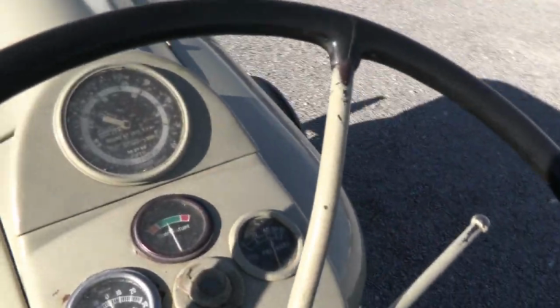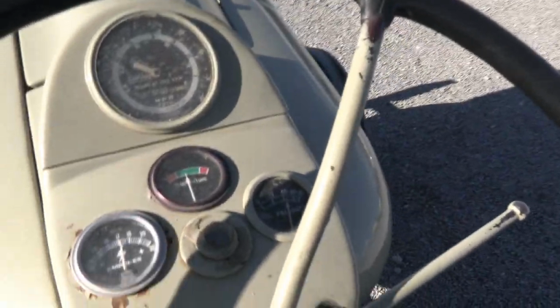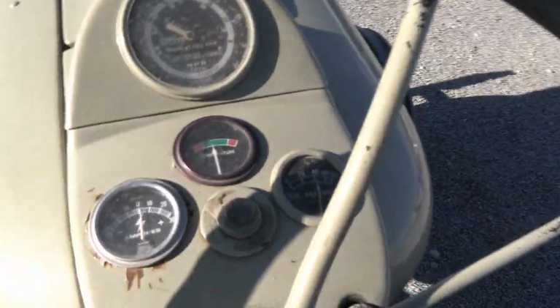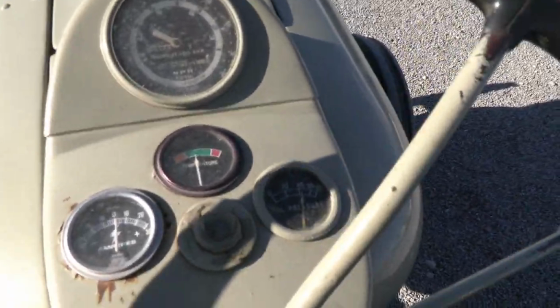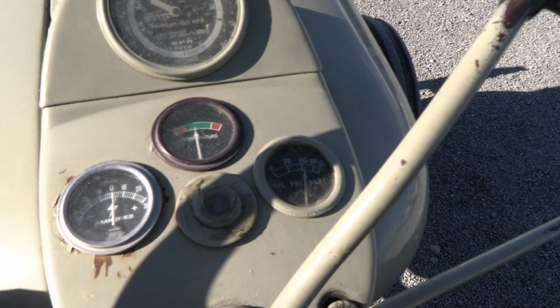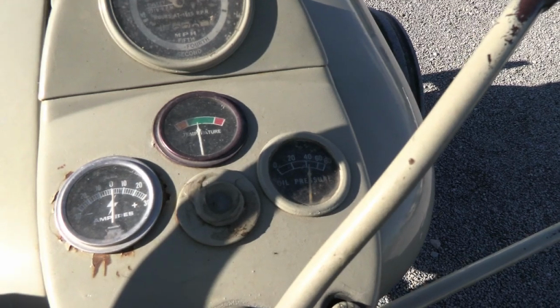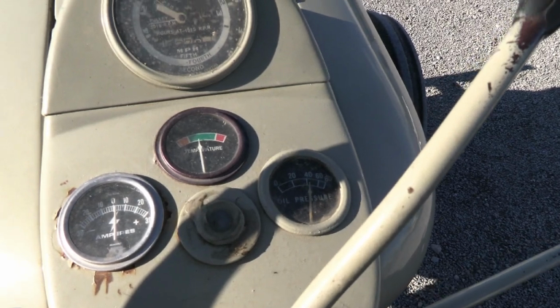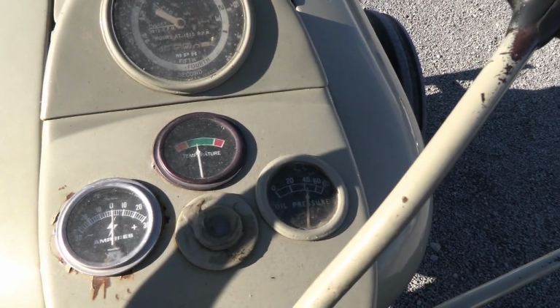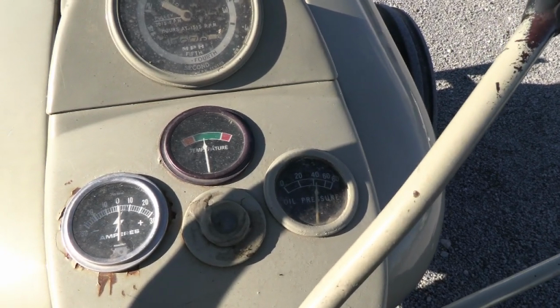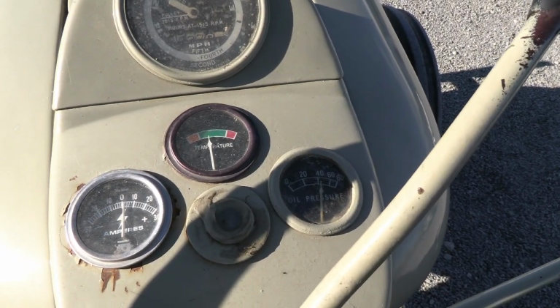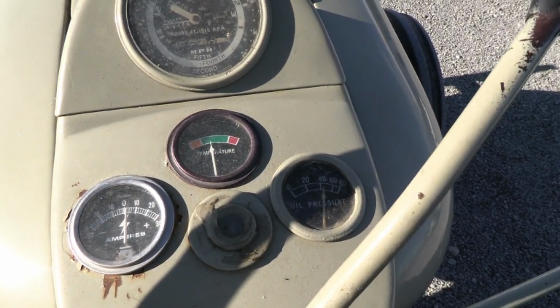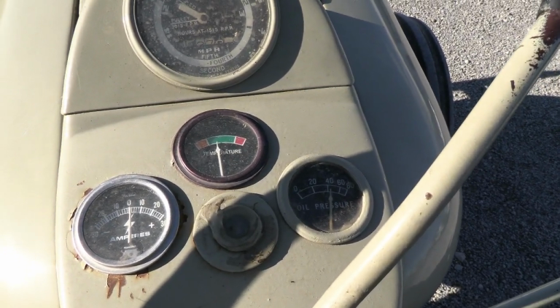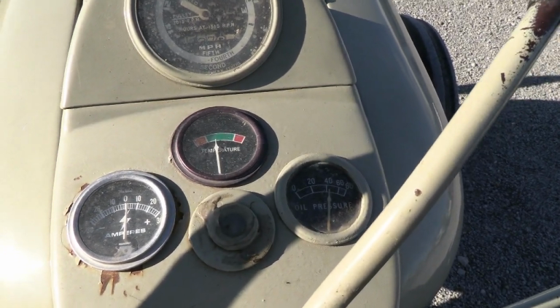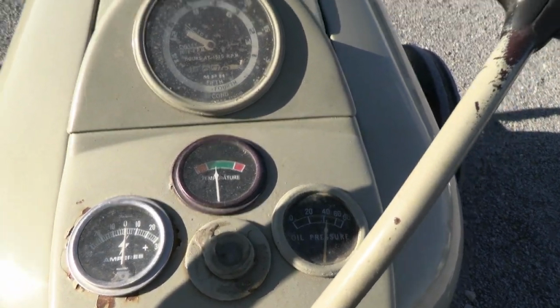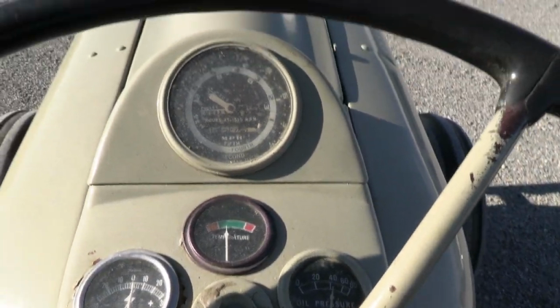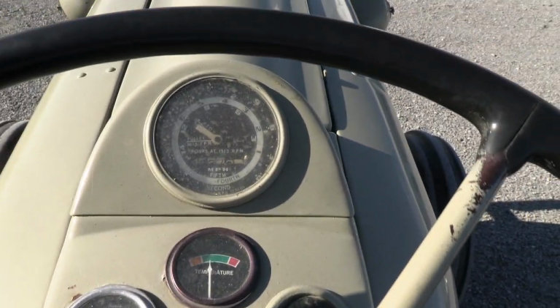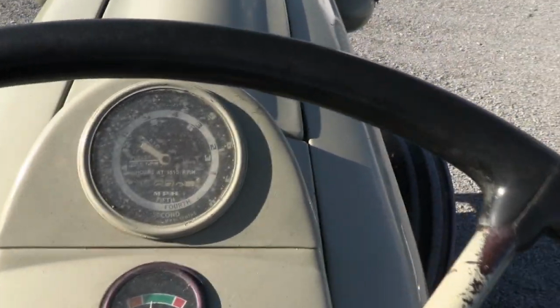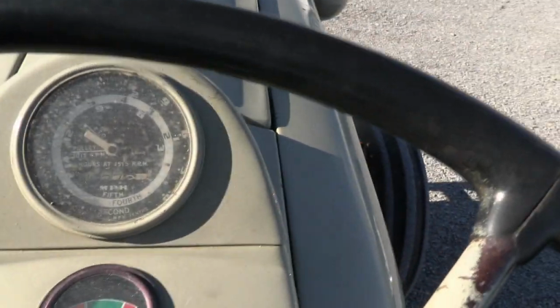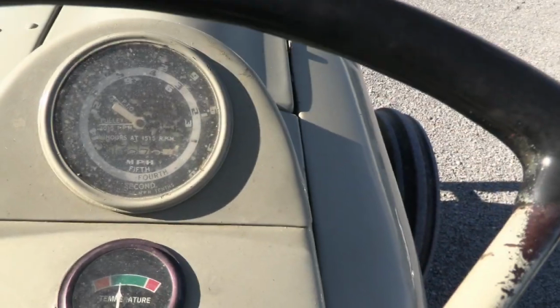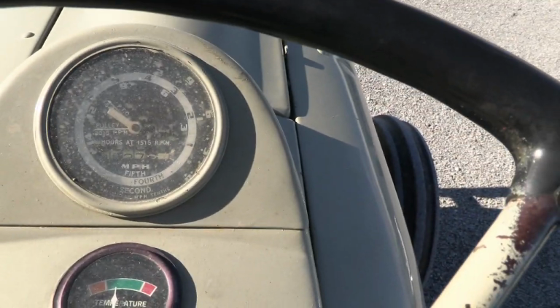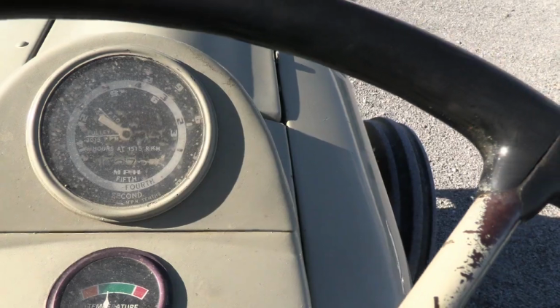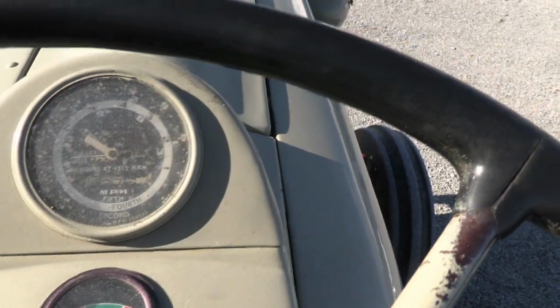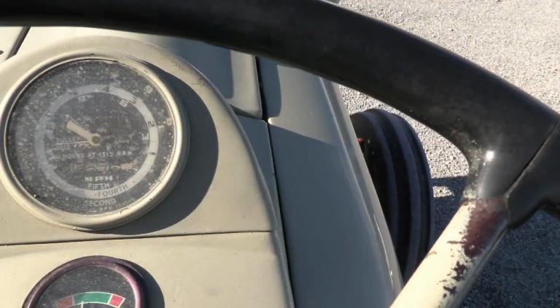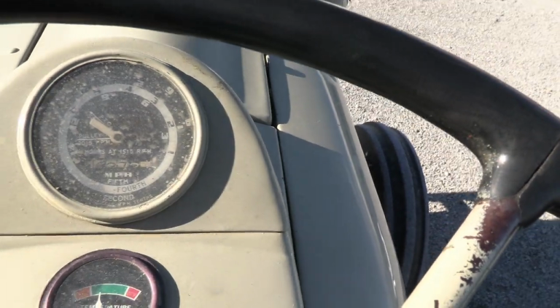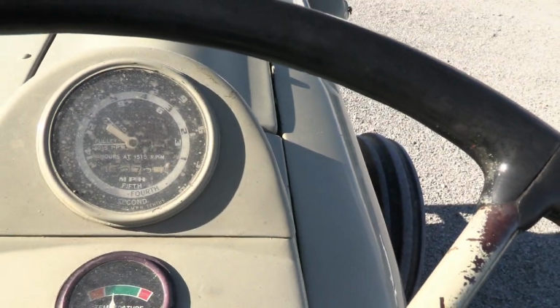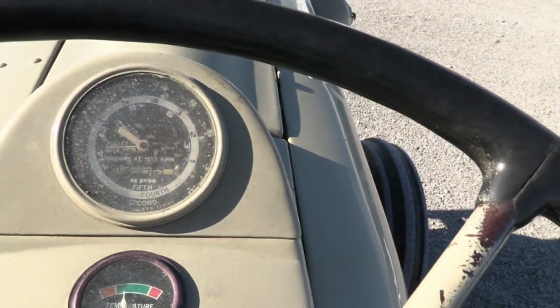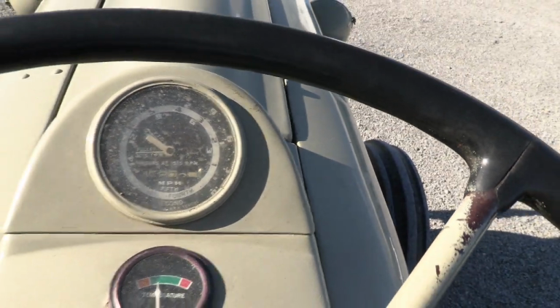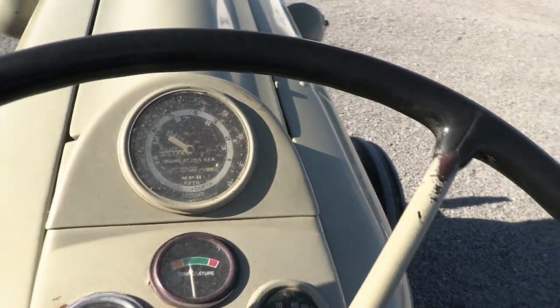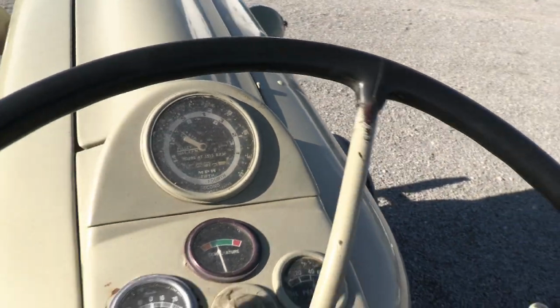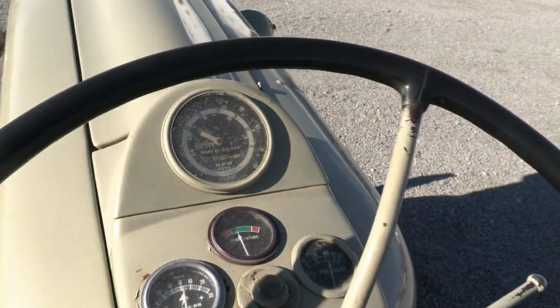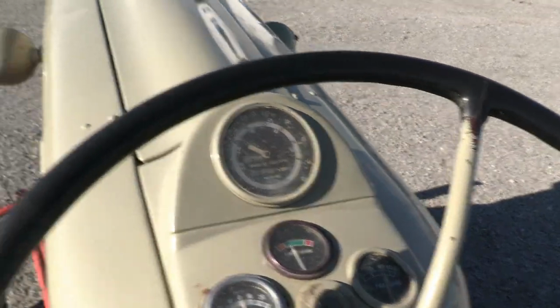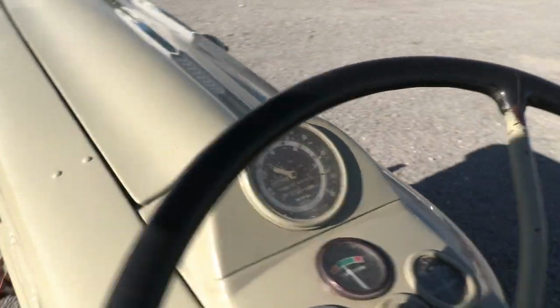You can see the water pressure is good — it's getting right around 40 pounds of pressure. The hour meter is showing about 1,600 hours.